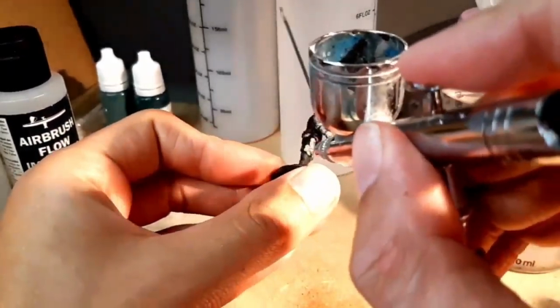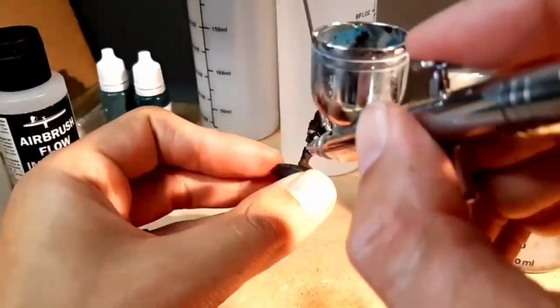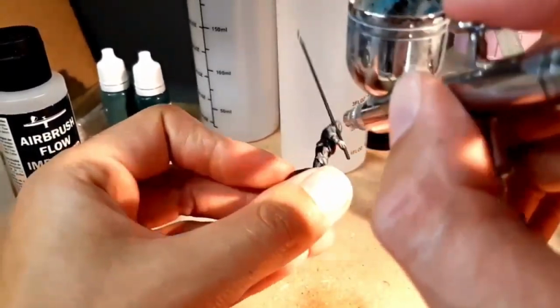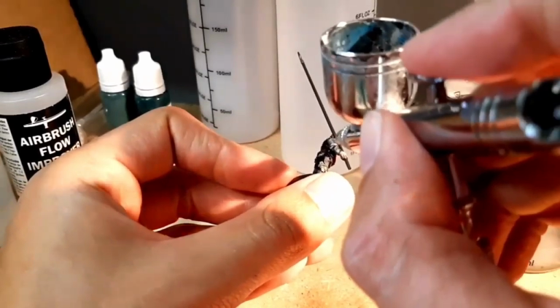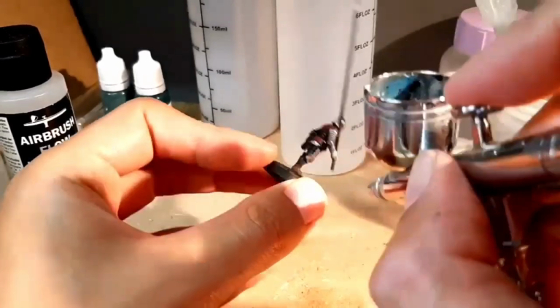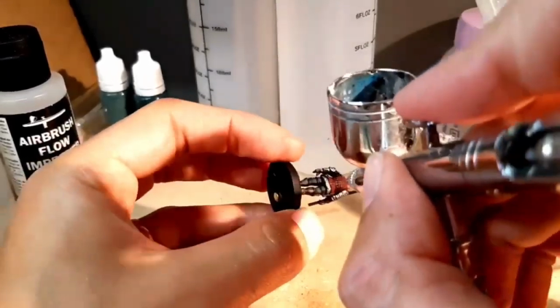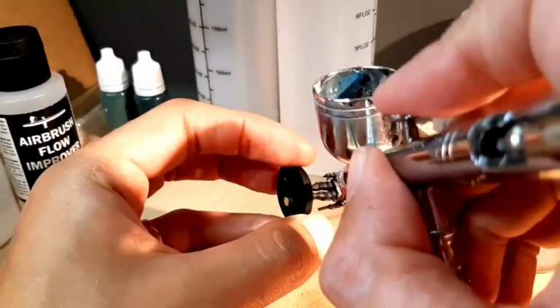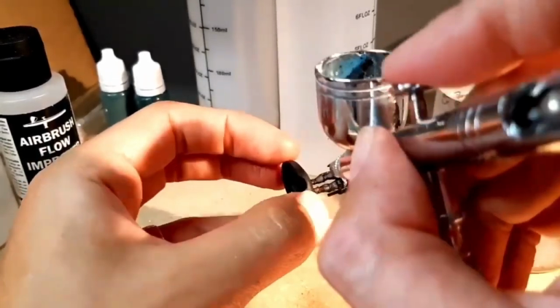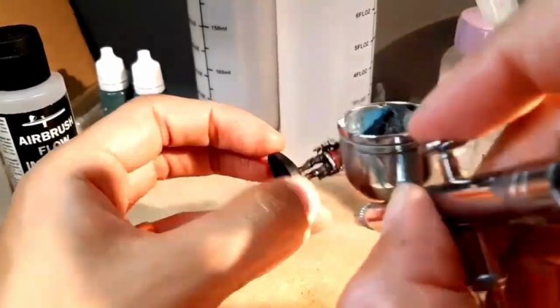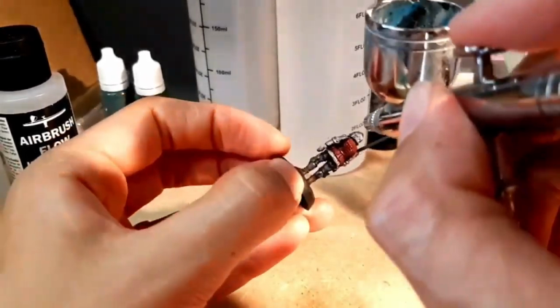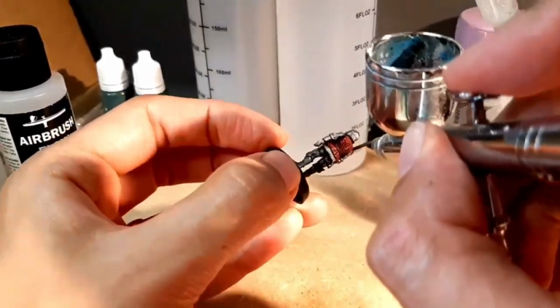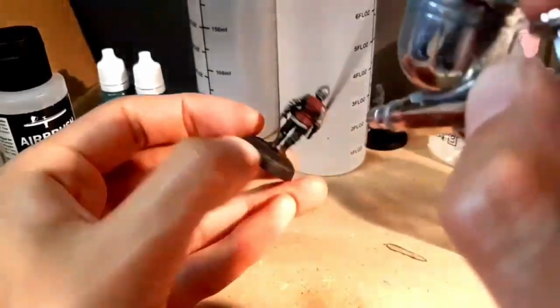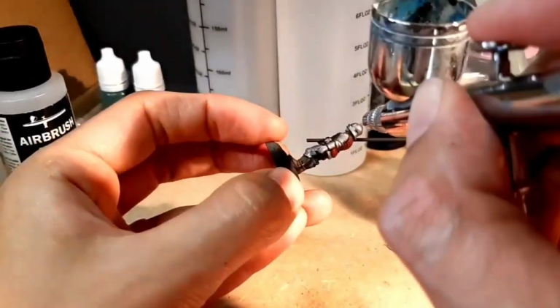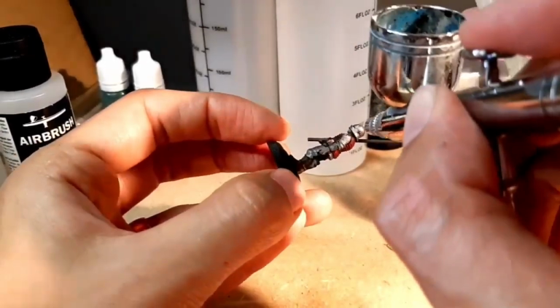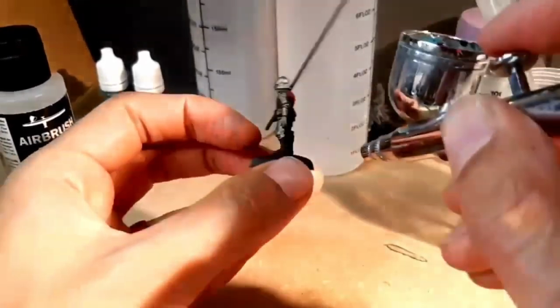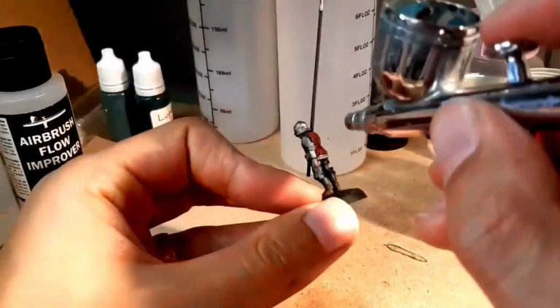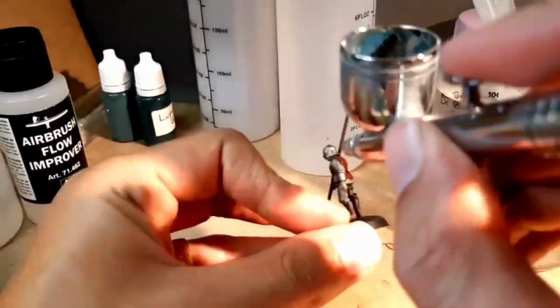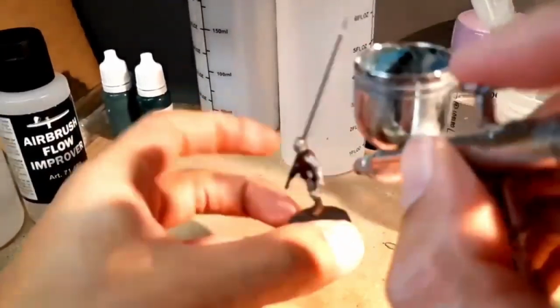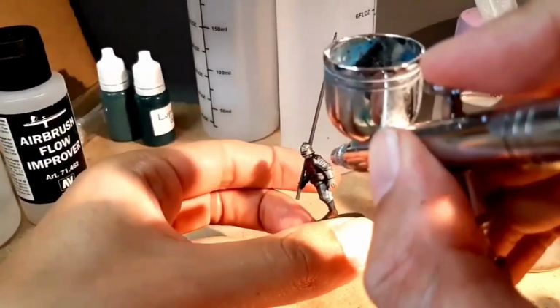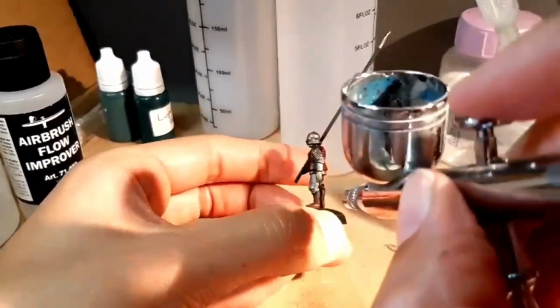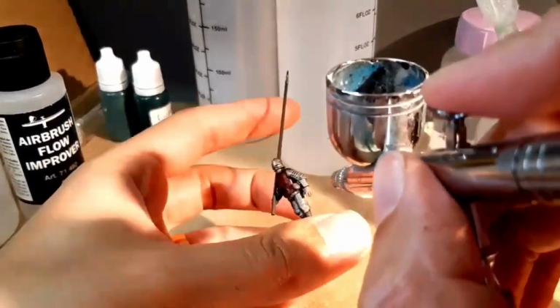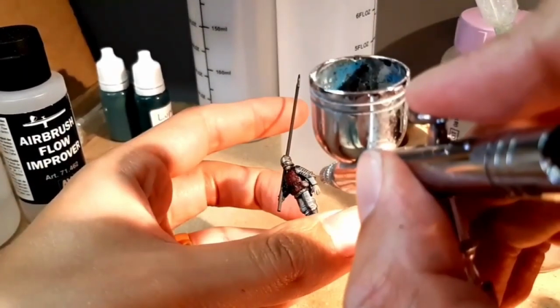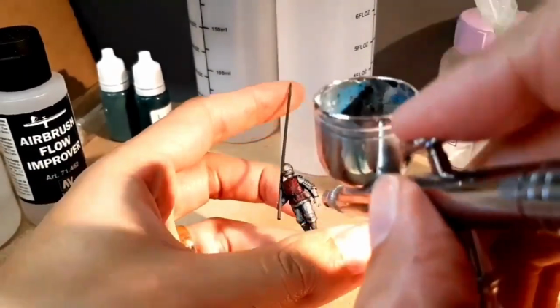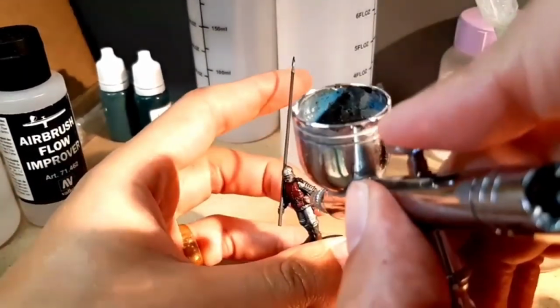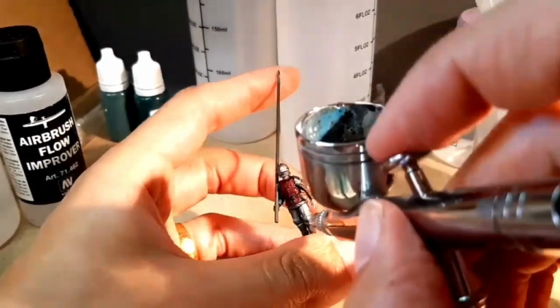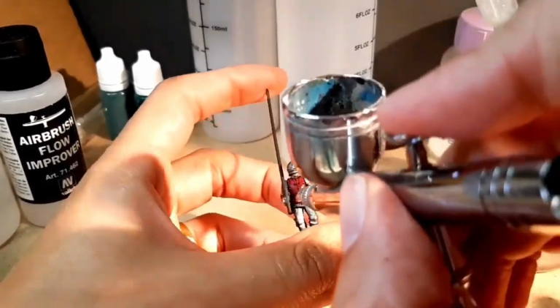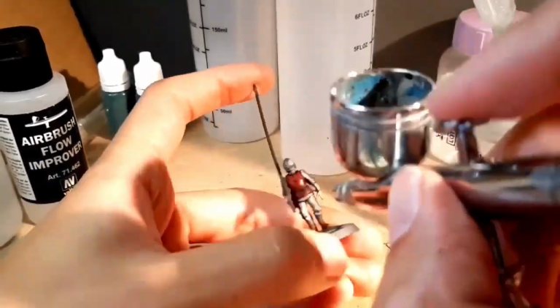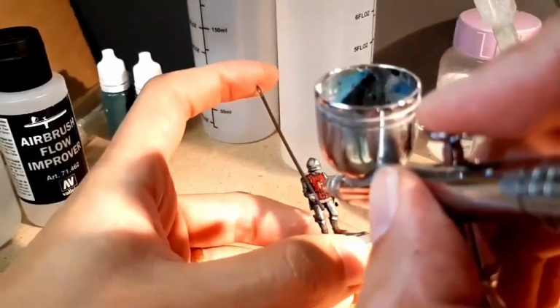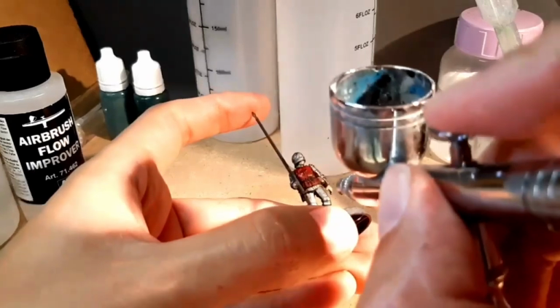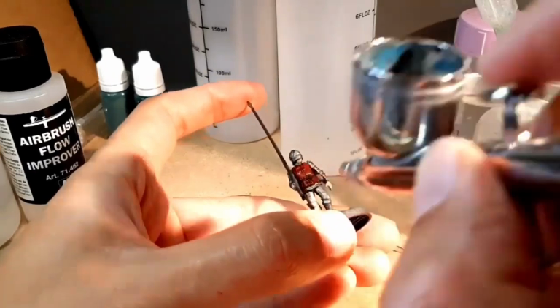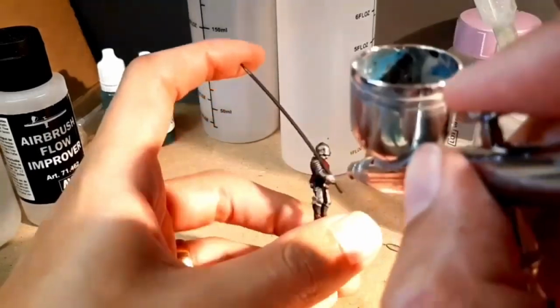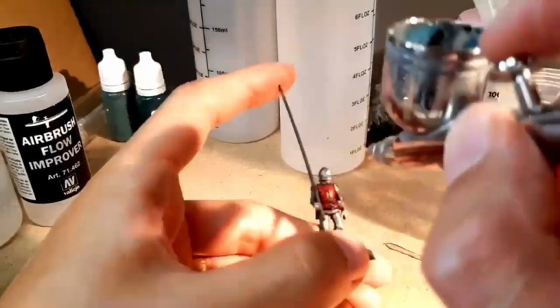Here I'm adding some shading onto this model using my airbrush and some glazes.